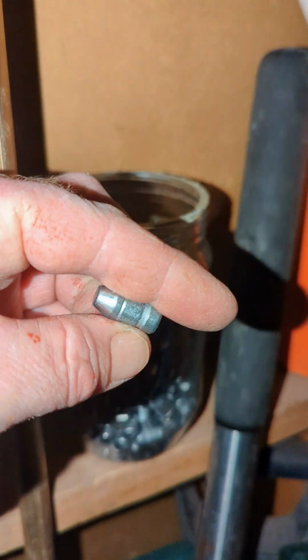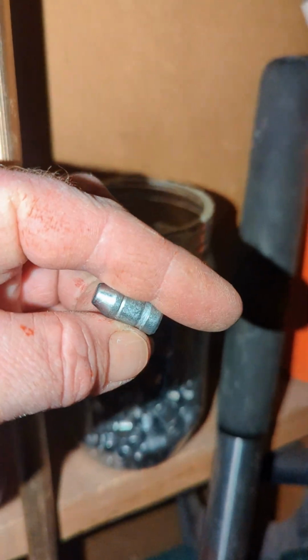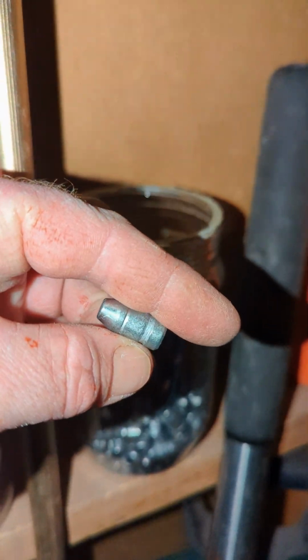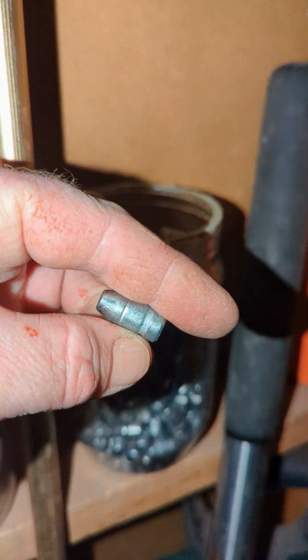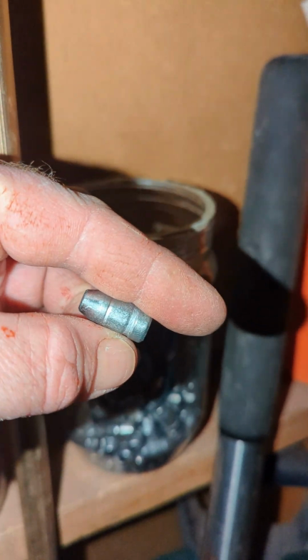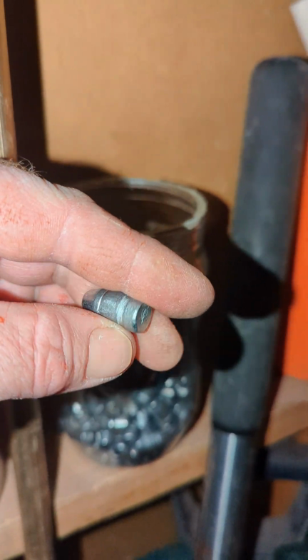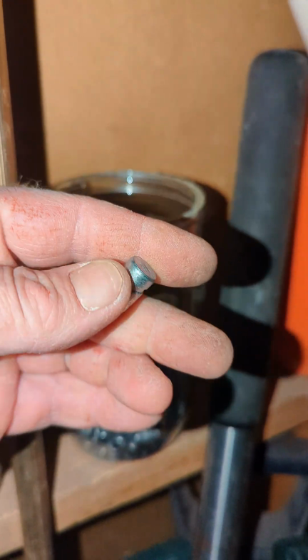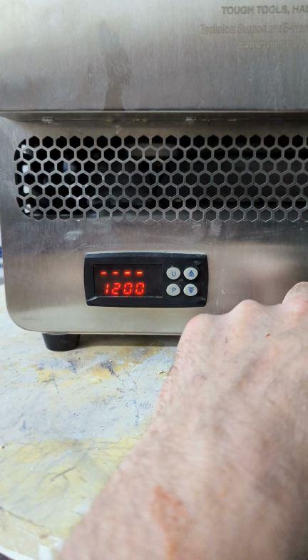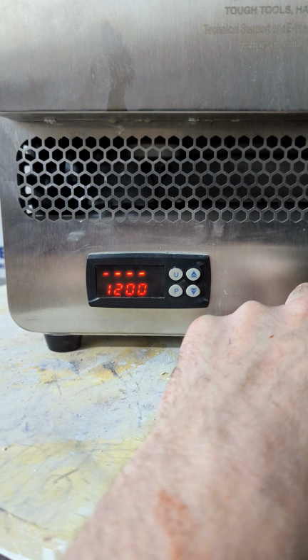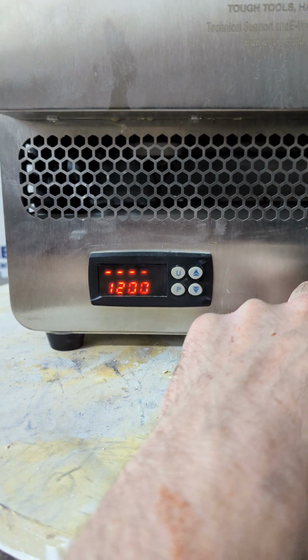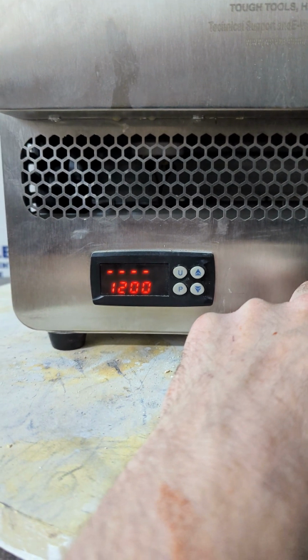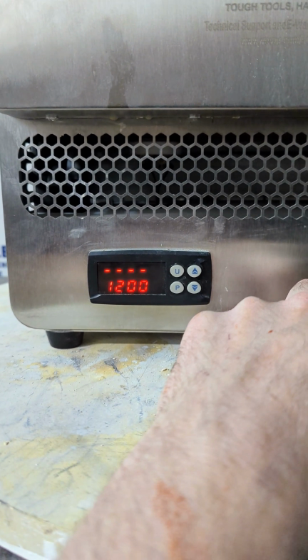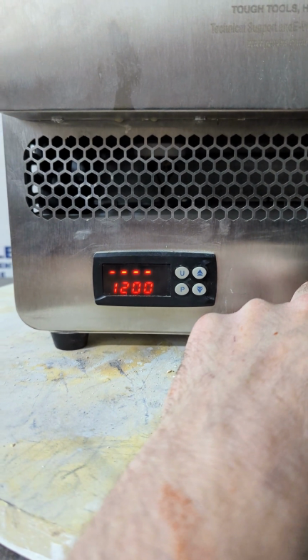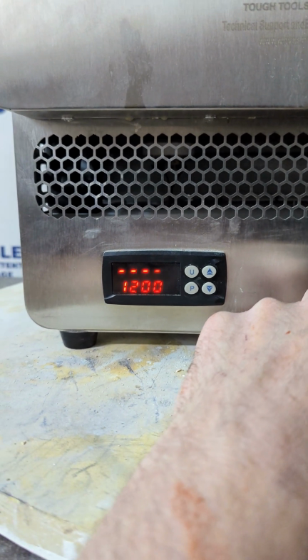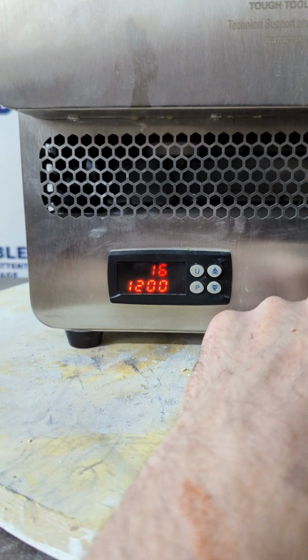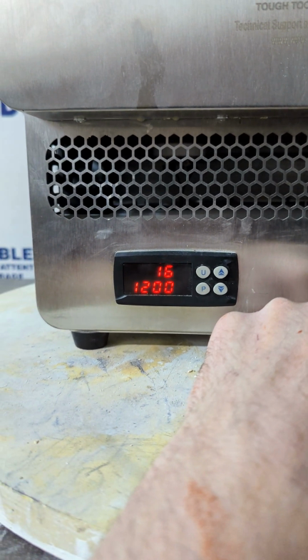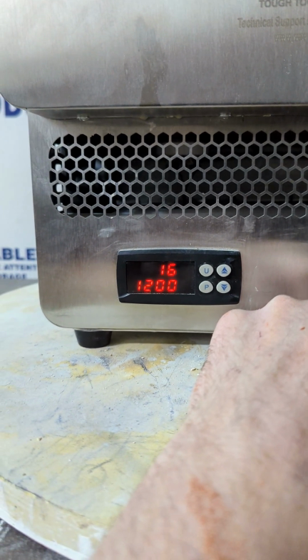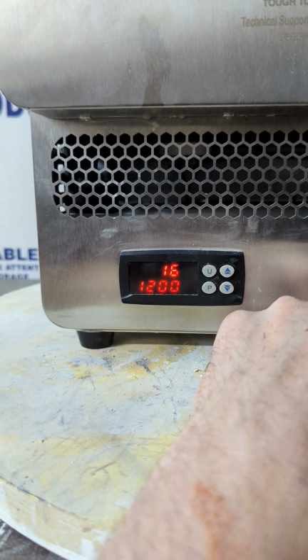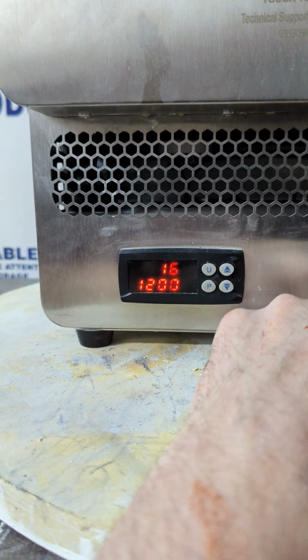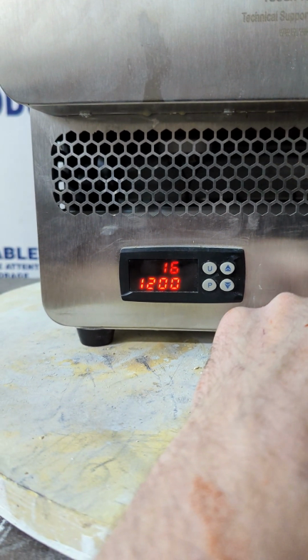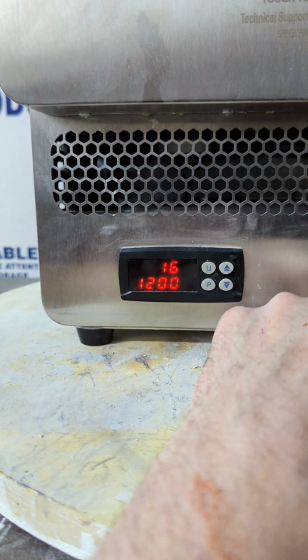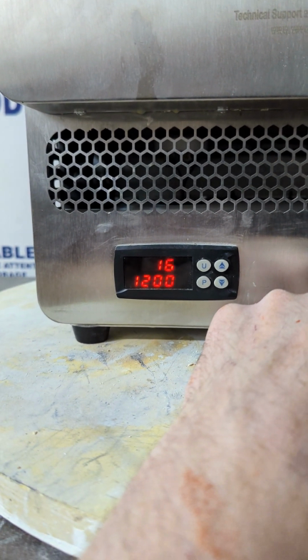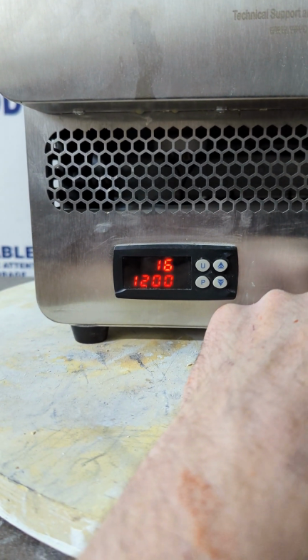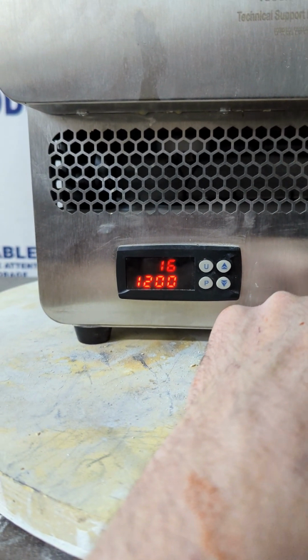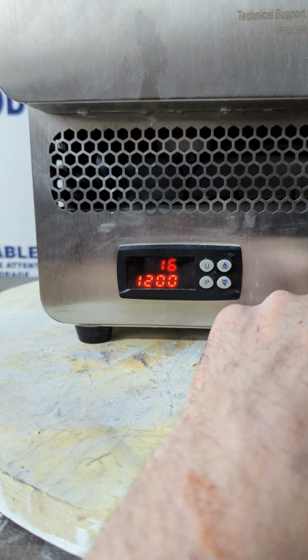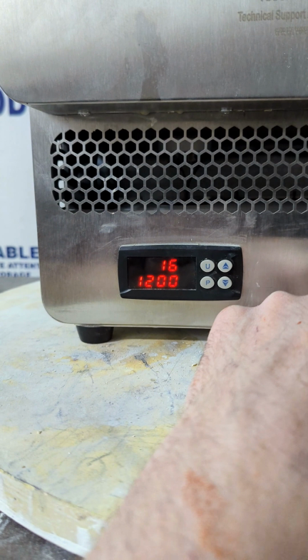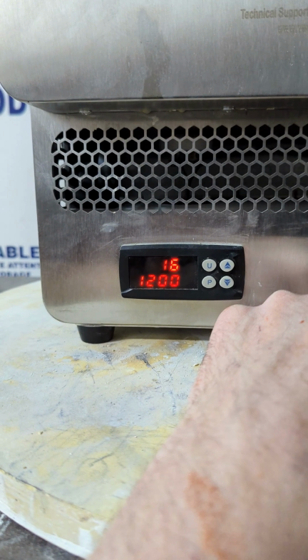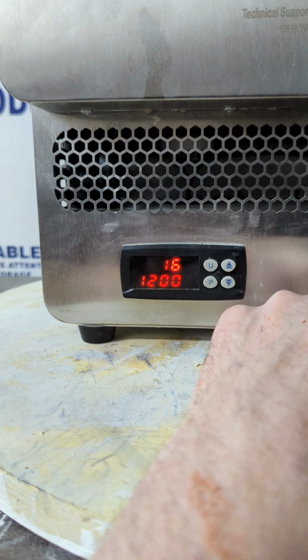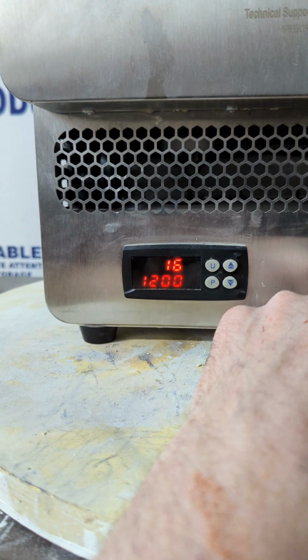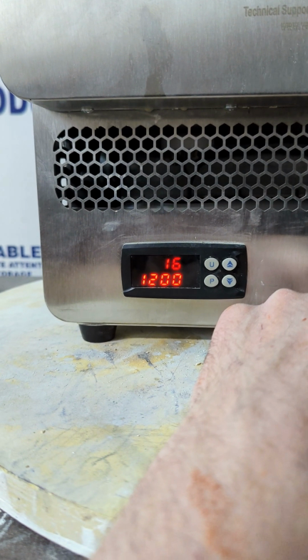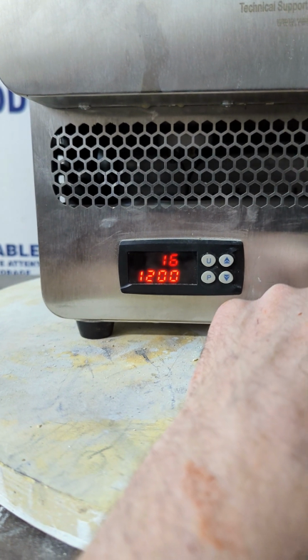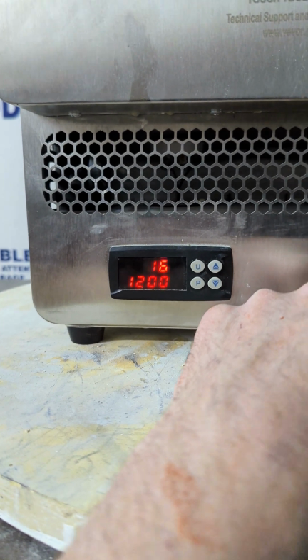Thank you, Charlie at Path of the Bee. Preheating the kiln to 1,850 degrees Fahrenheit — in Celsius, that will be 1,010 degrees.